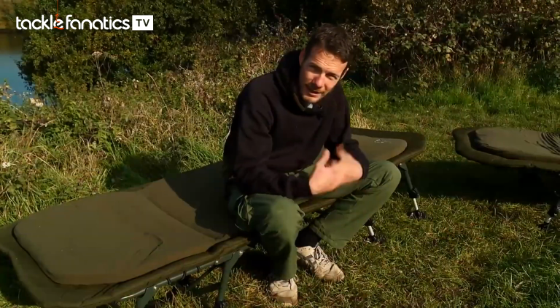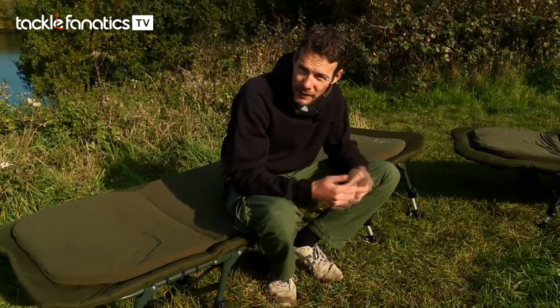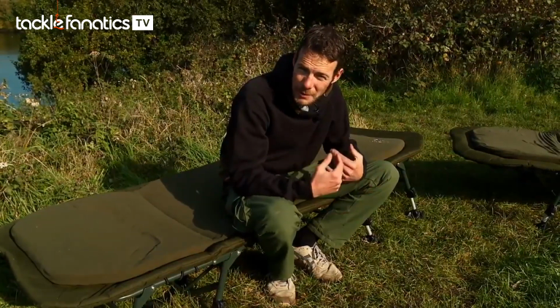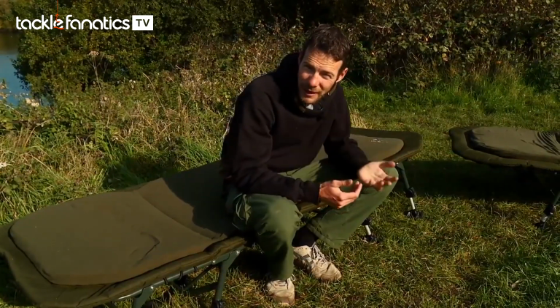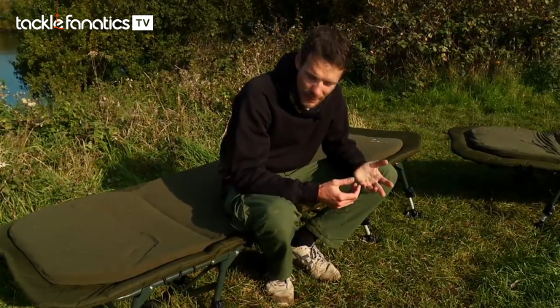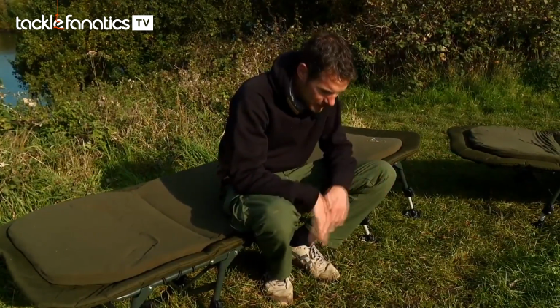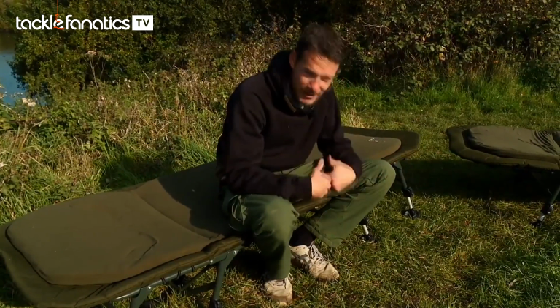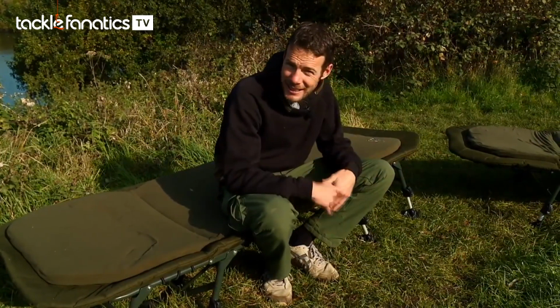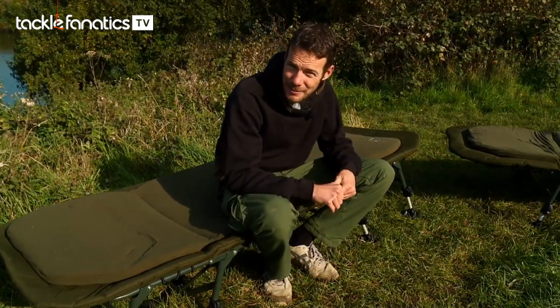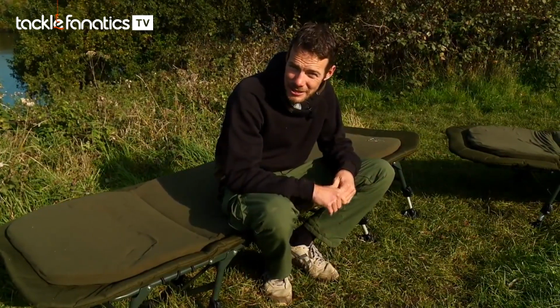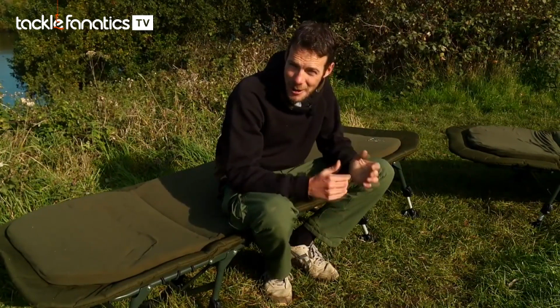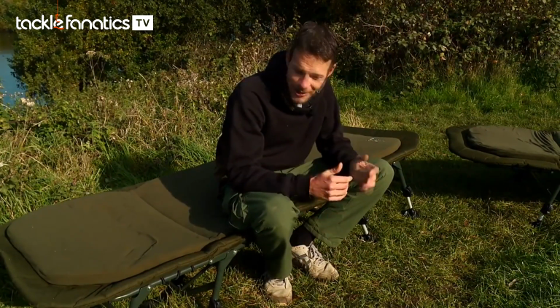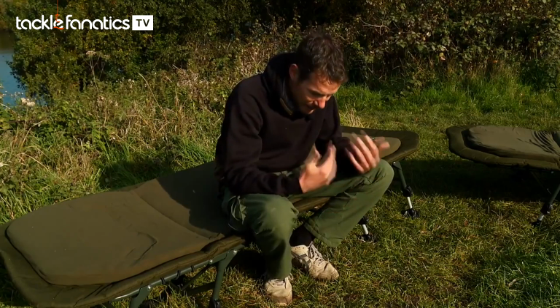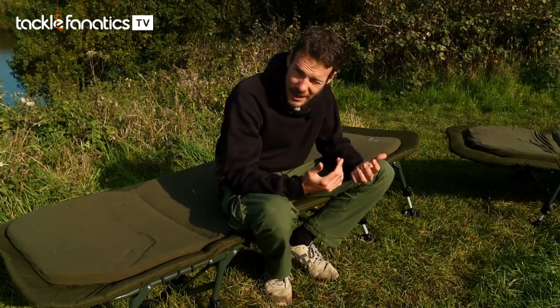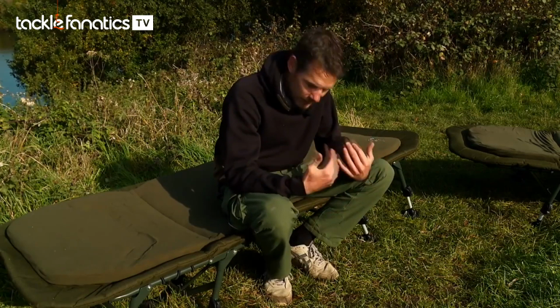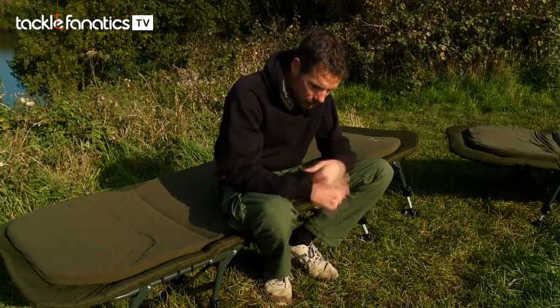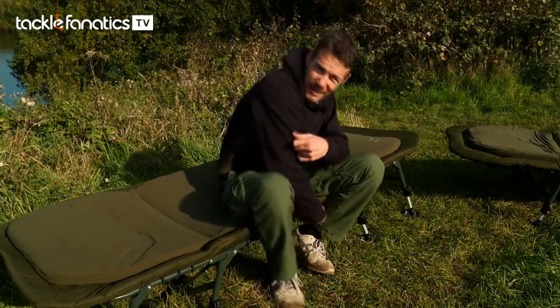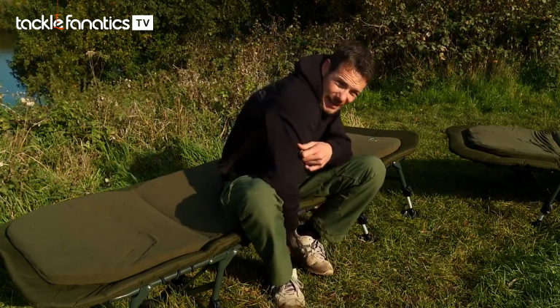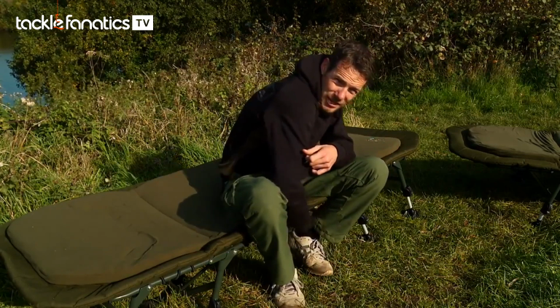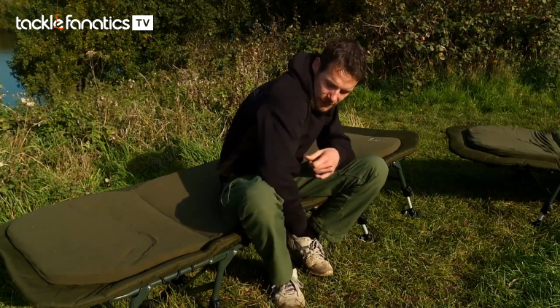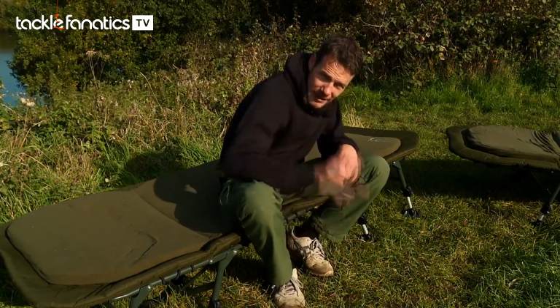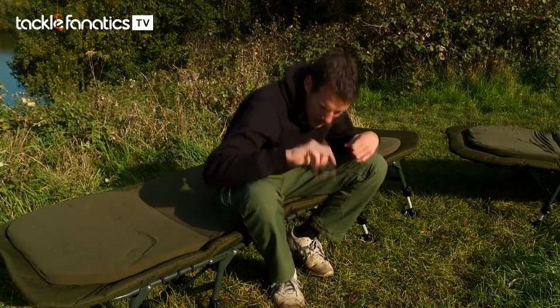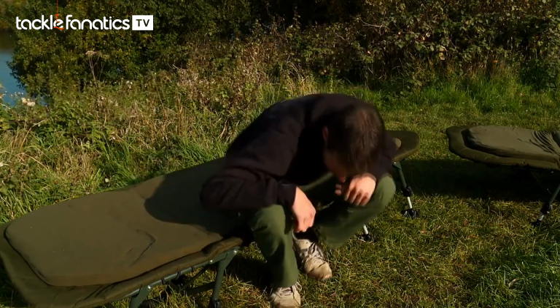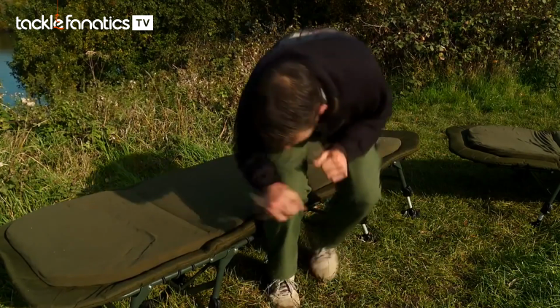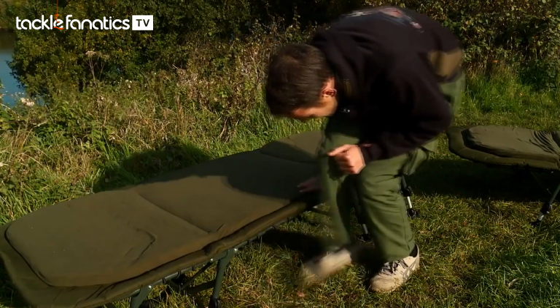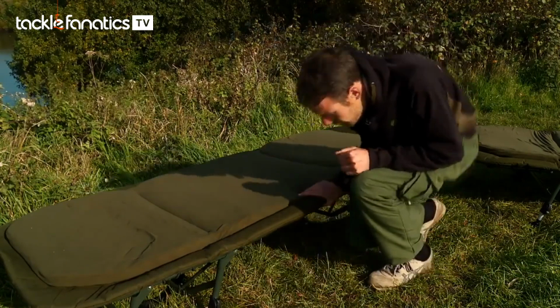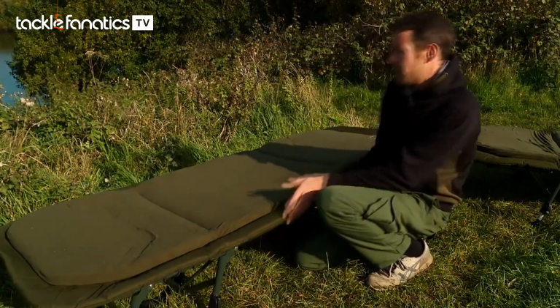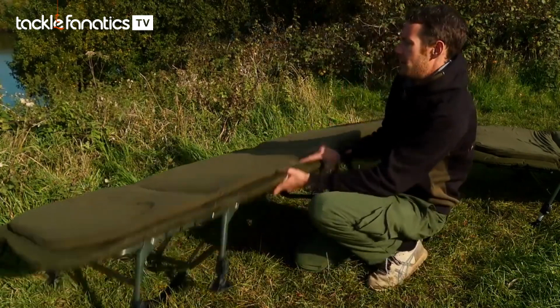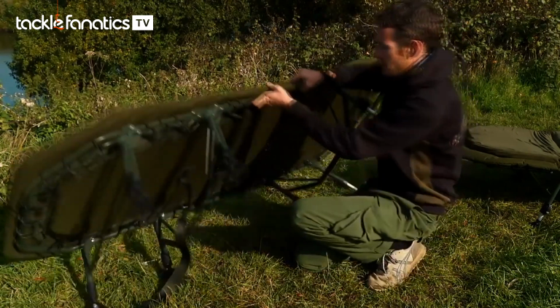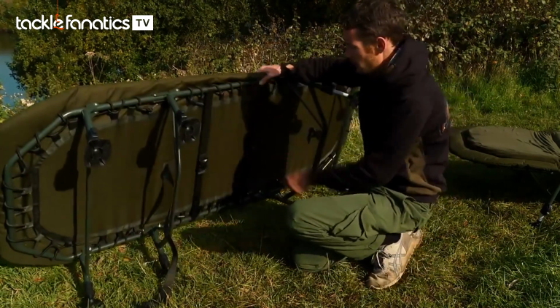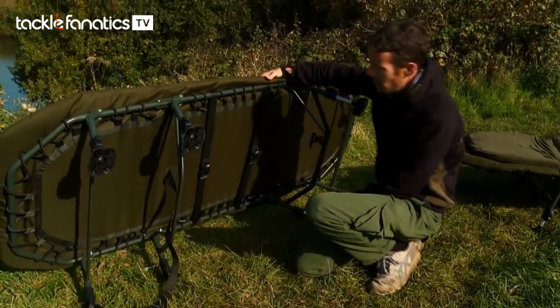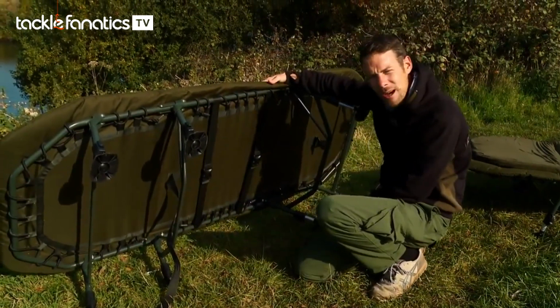One of the things you've probably always found with your bed chair is that you tend to sit in the same position most of the time, and as such you end up creating a saggy patch underneath. To combat that, the guys at Prestige have come up with a really clever little idea of just putting a couple of straps down there.